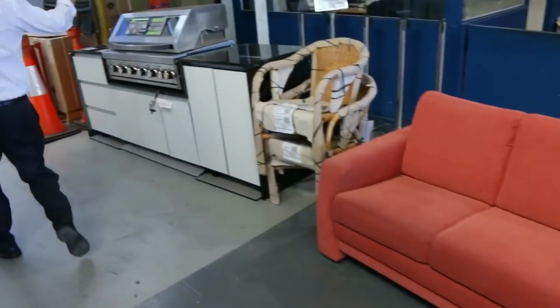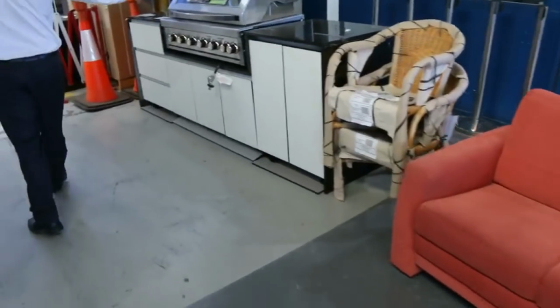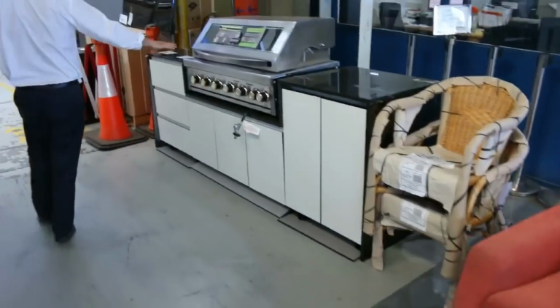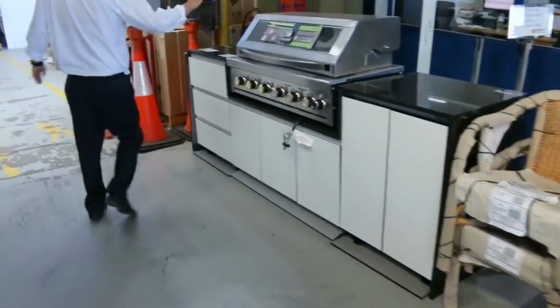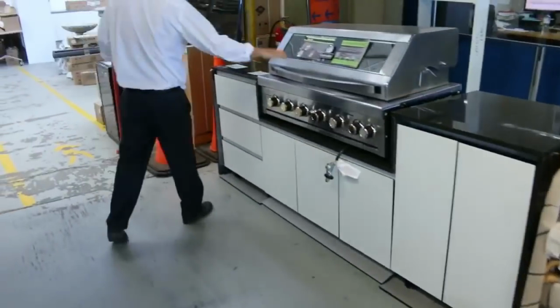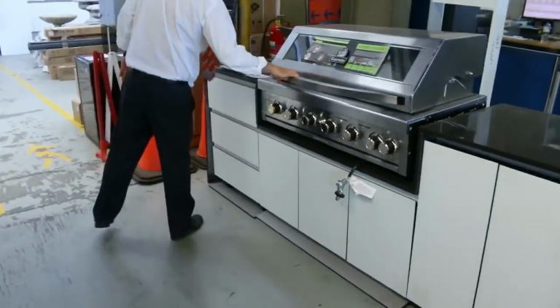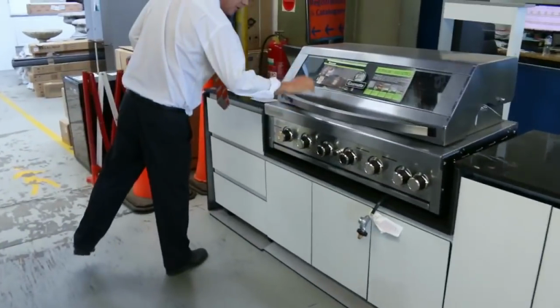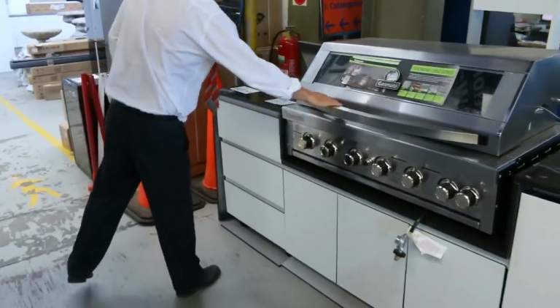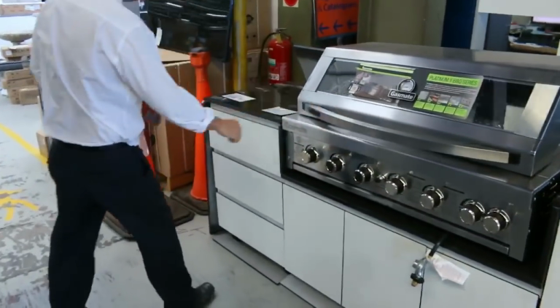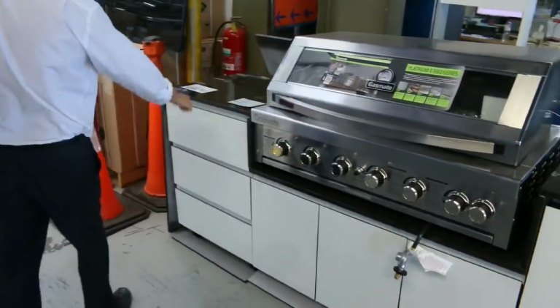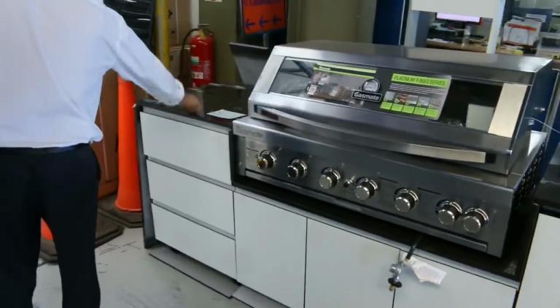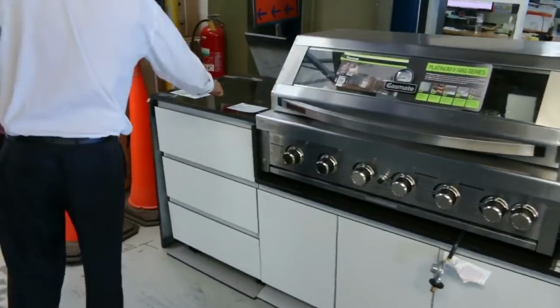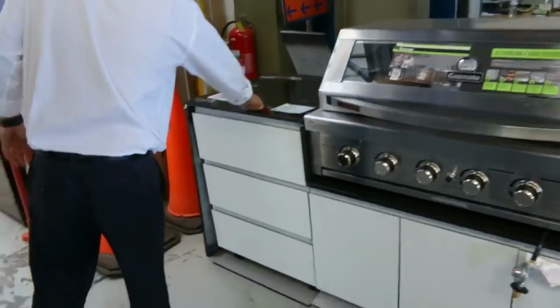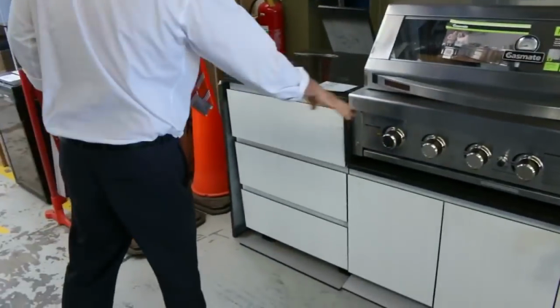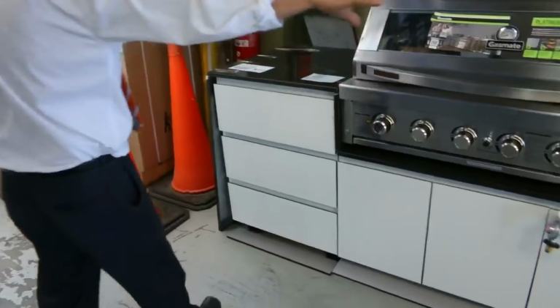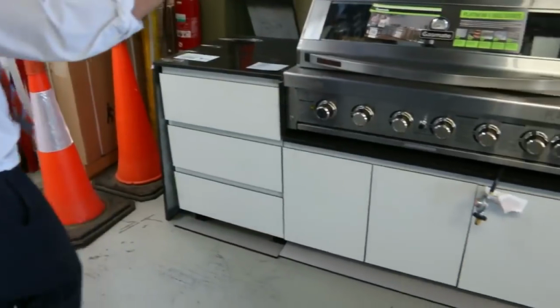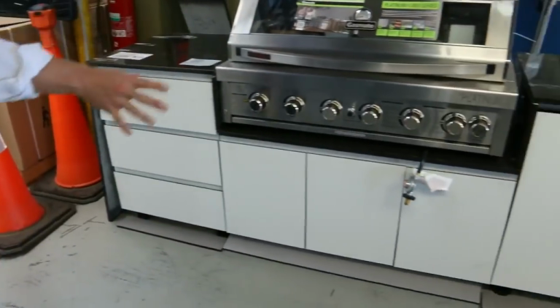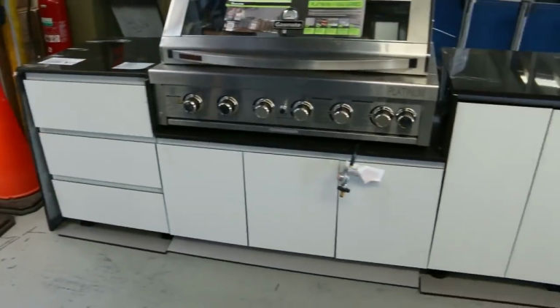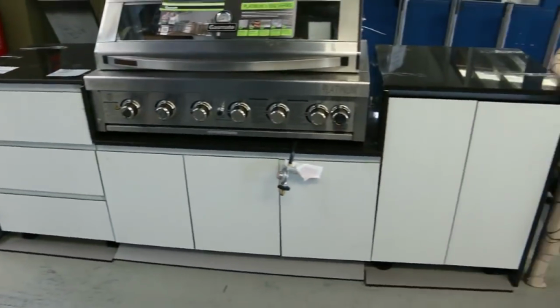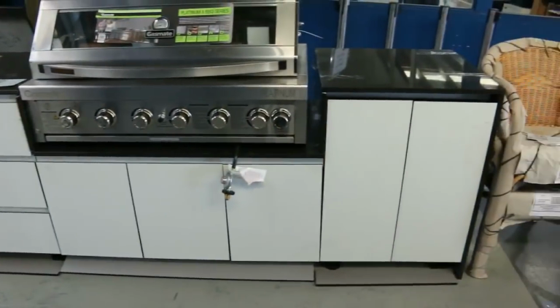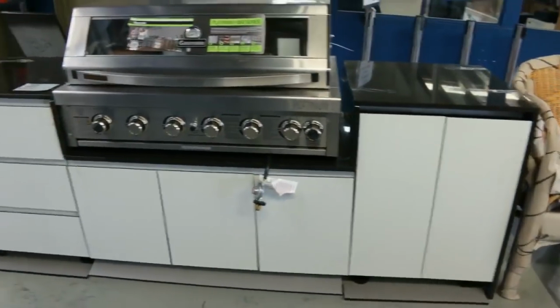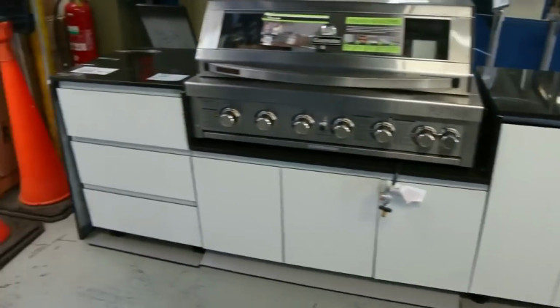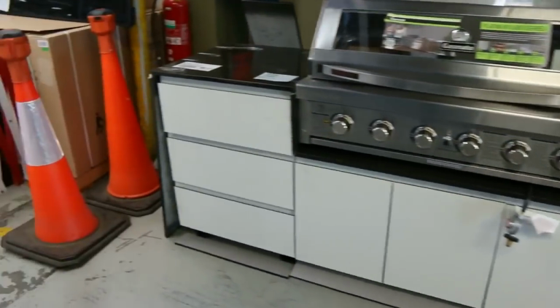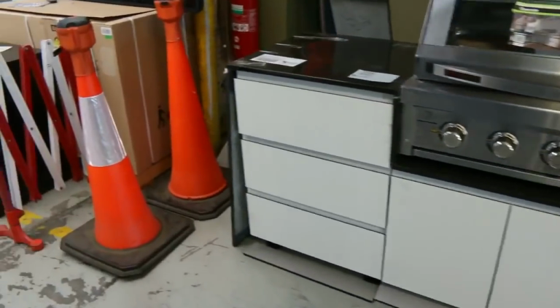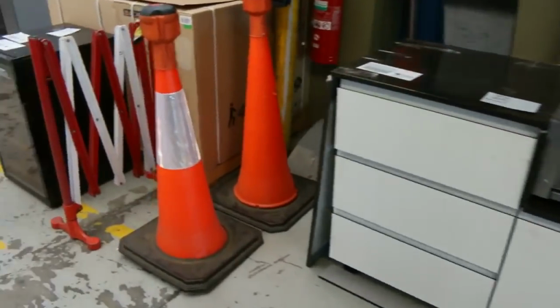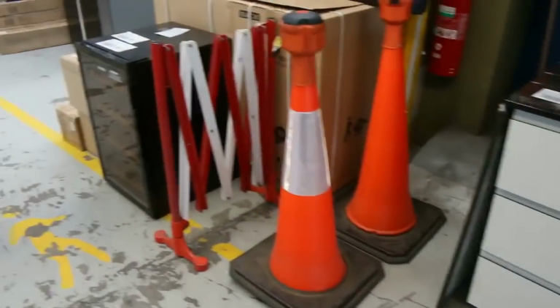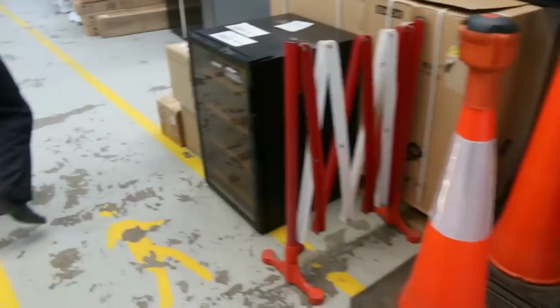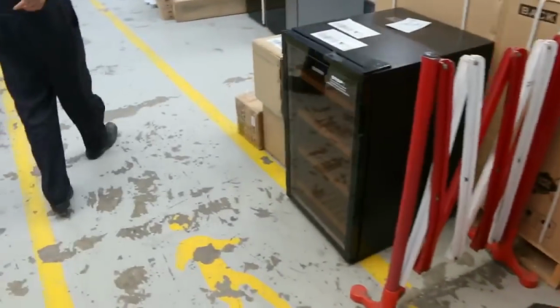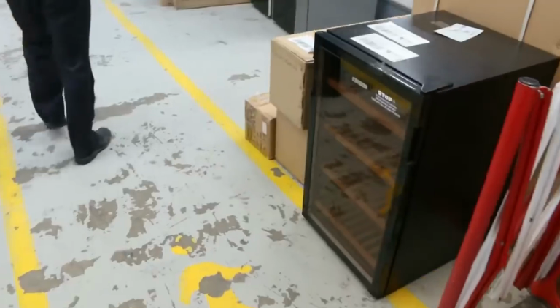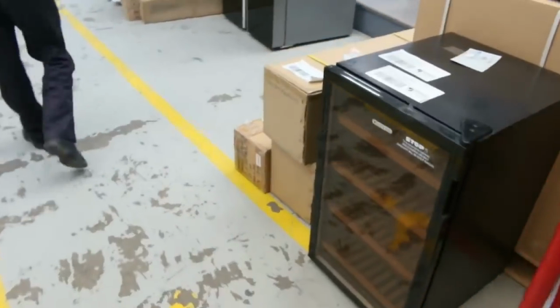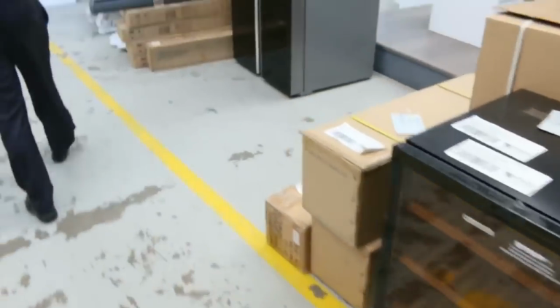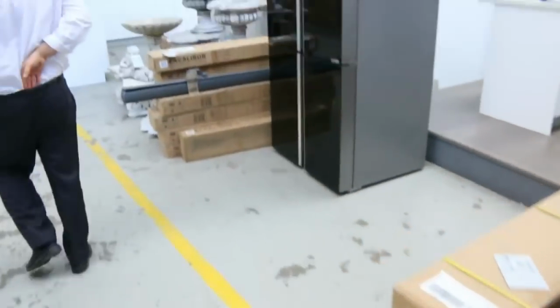Nice barbie there — lot 509 — the big gas one with the marble tops and the beautiful cupboards. That's probably something under $3,000, I'm thinking on that one.